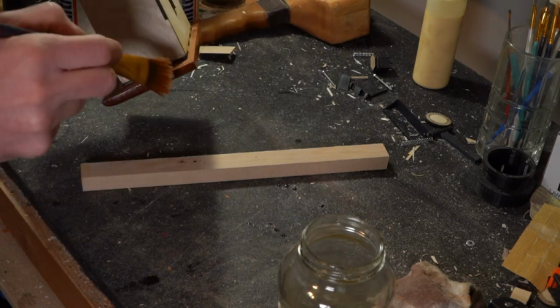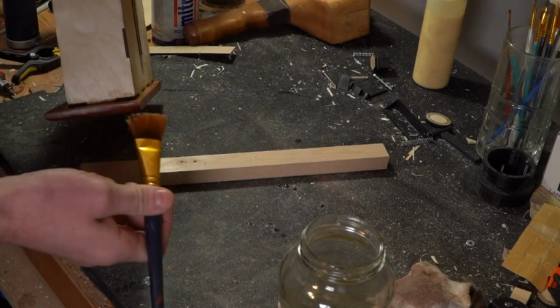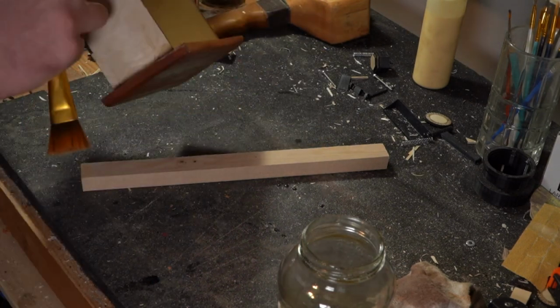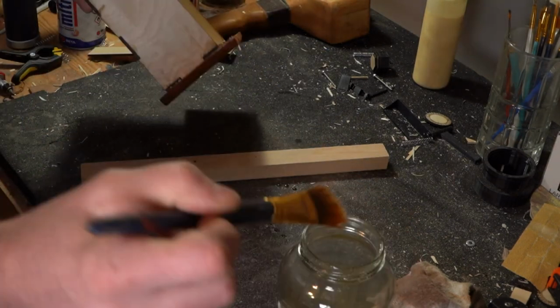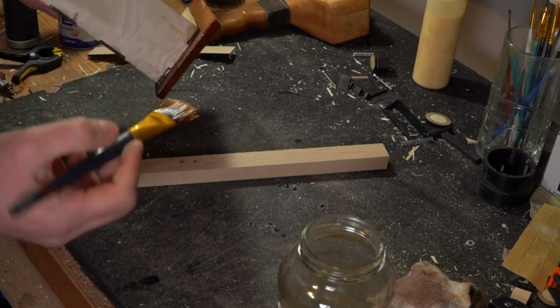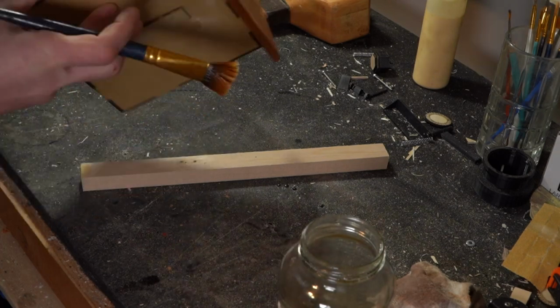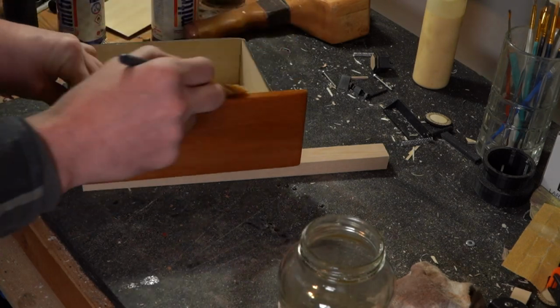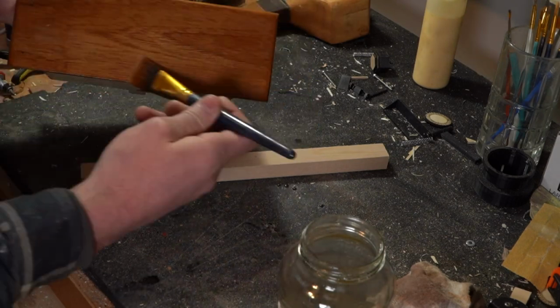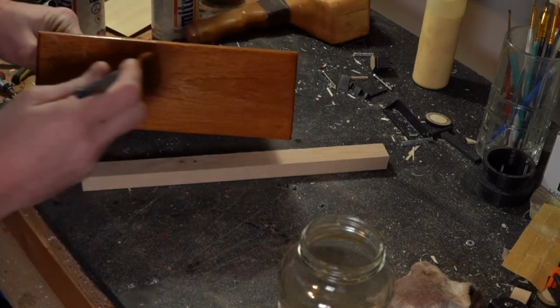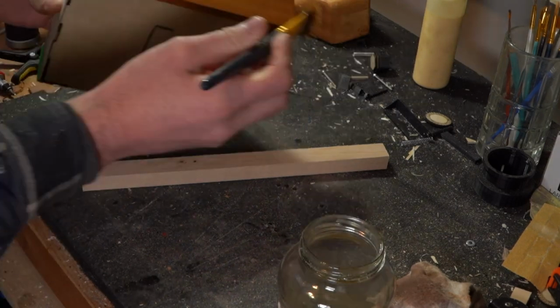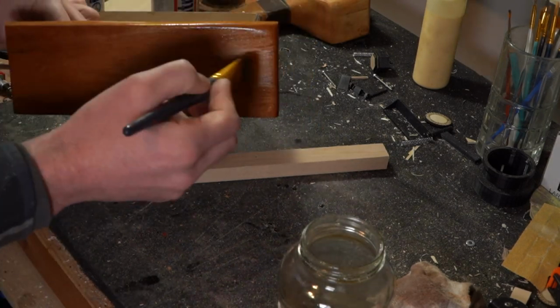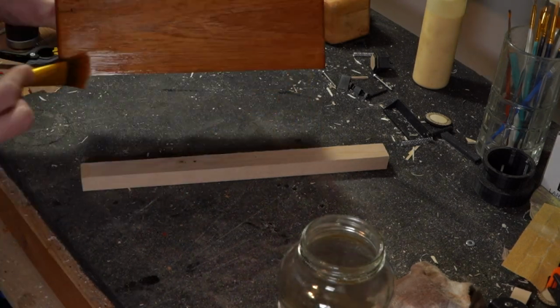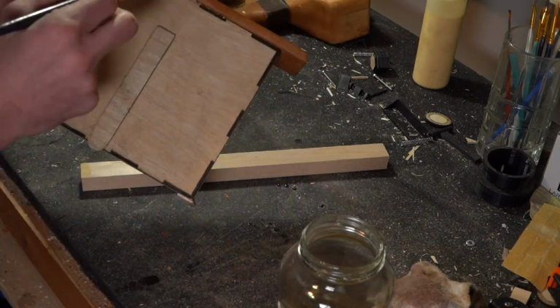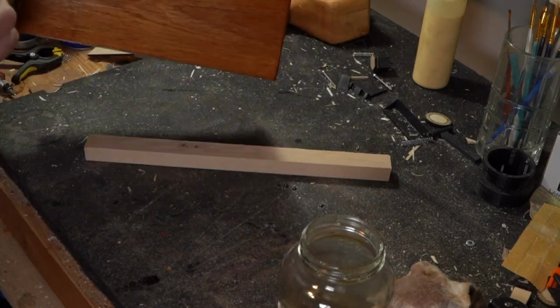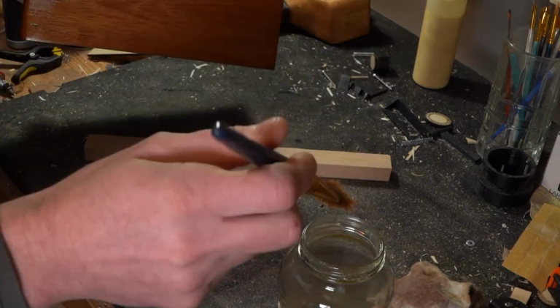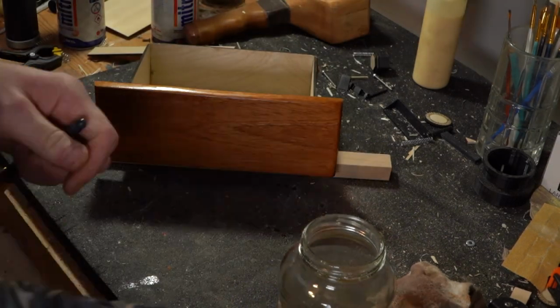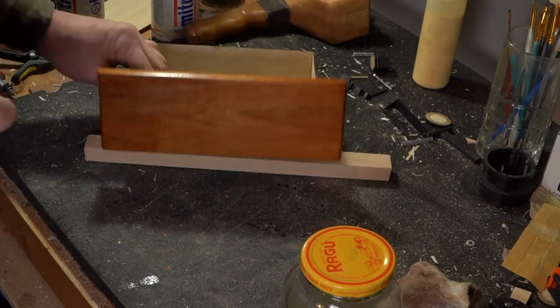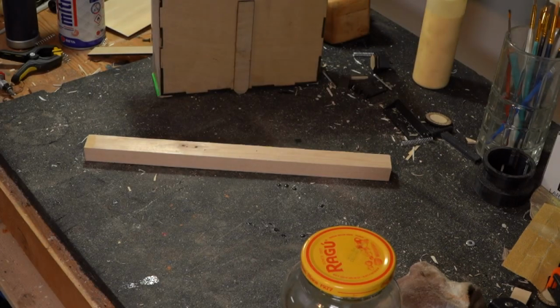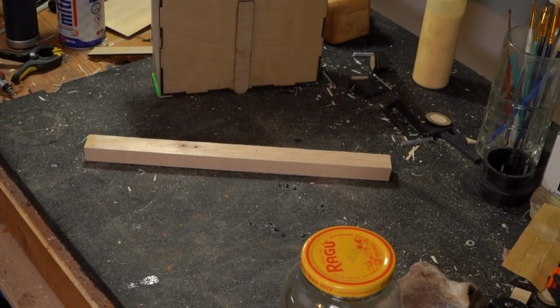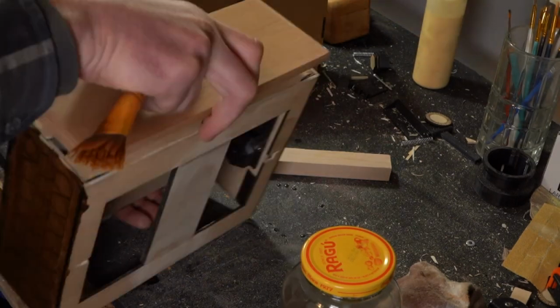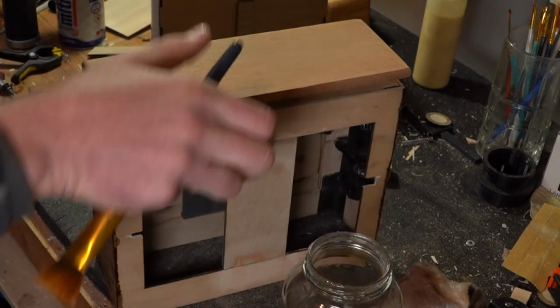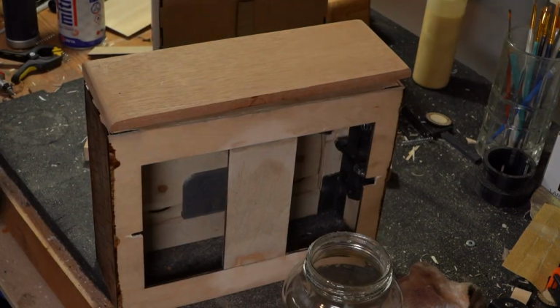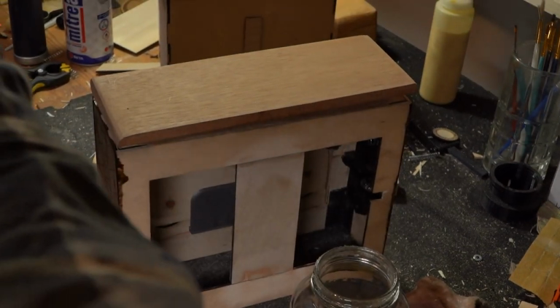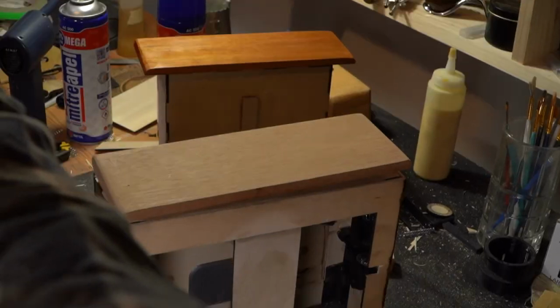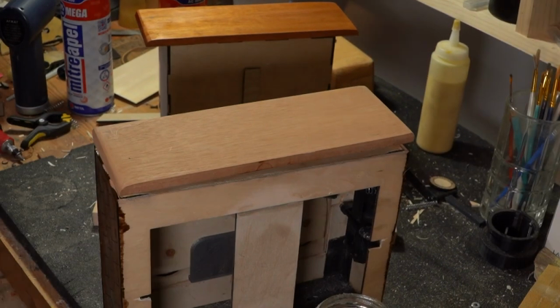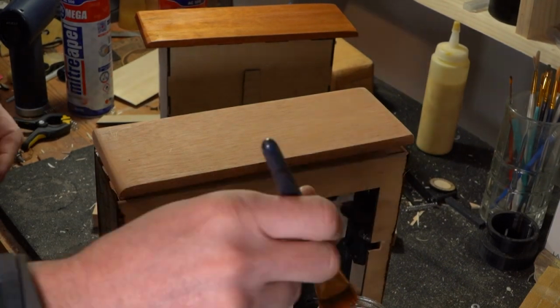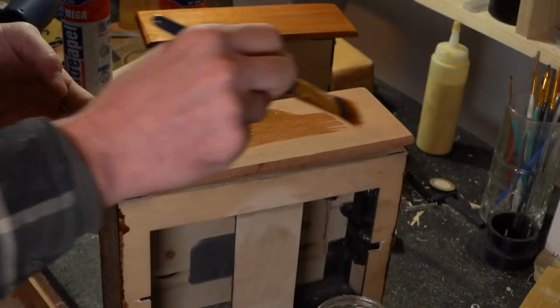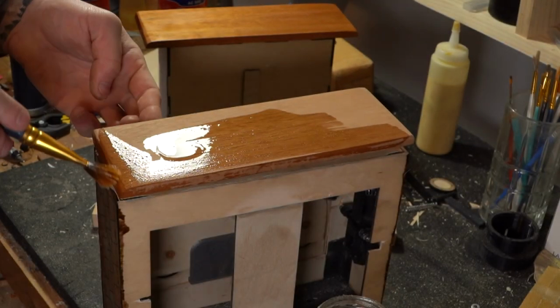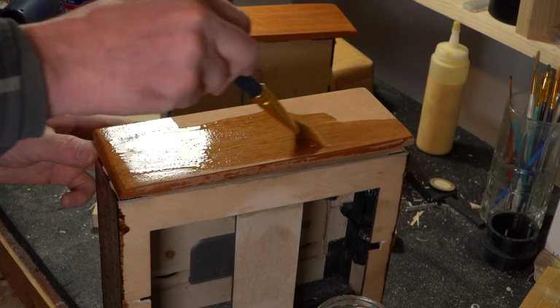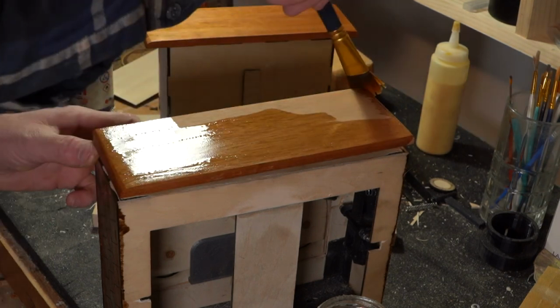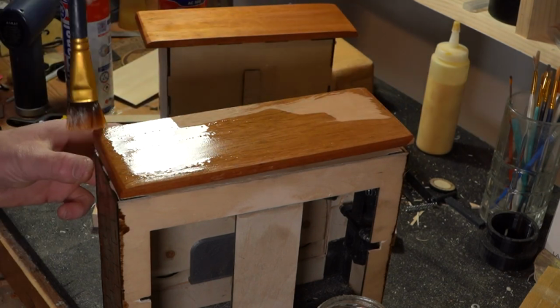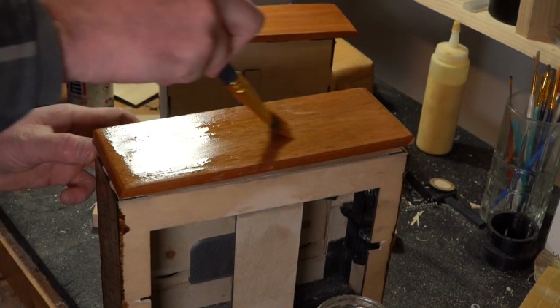Then I put some shellac on — that was cedar — the cedar front and back. Applied some shellac to it, and then once the shellac dried, I applied an oil finish on top of it, which I thought gave it a pretty nice look.